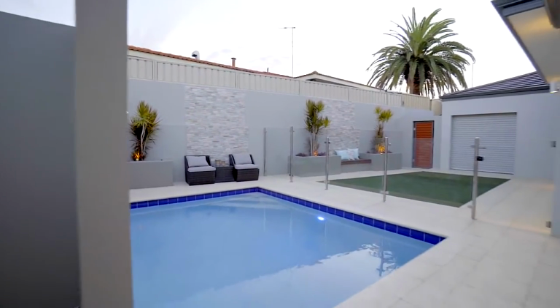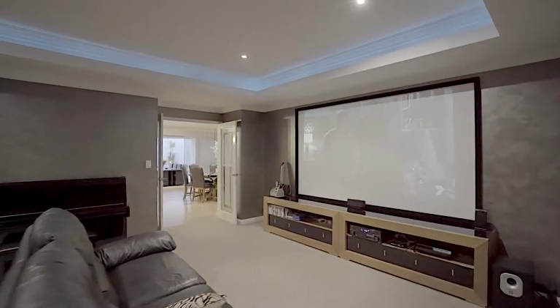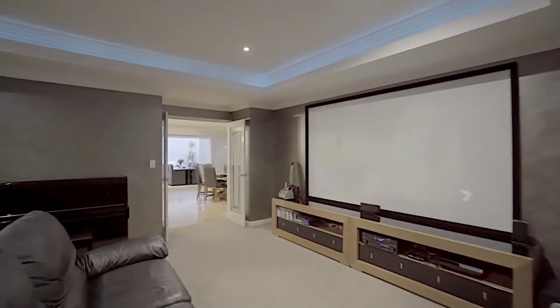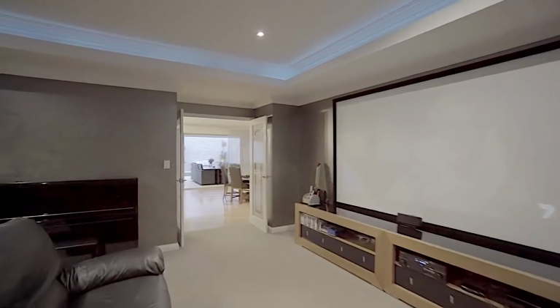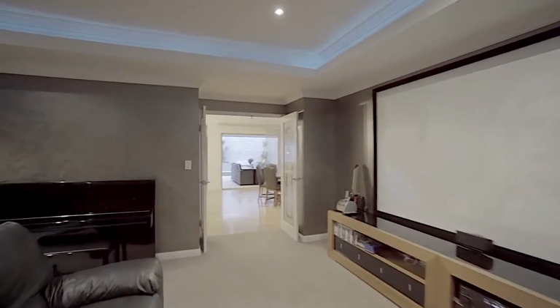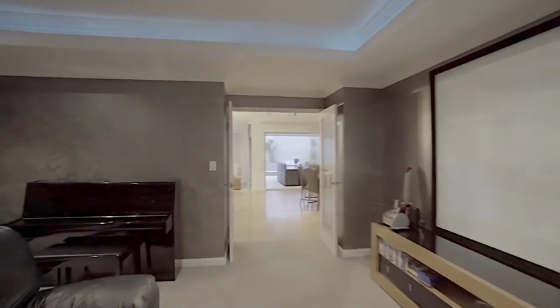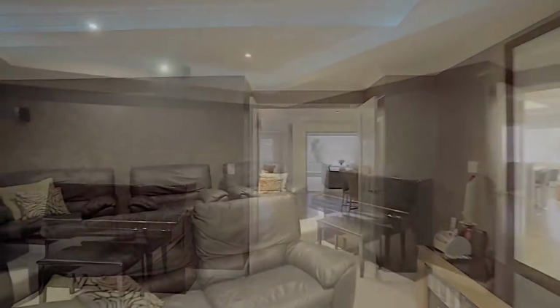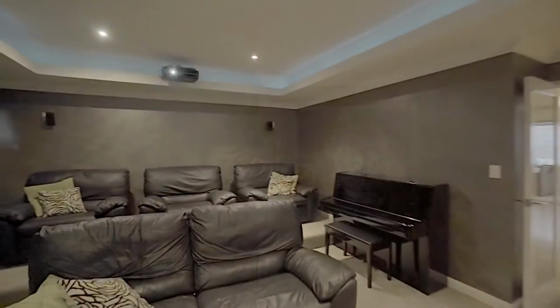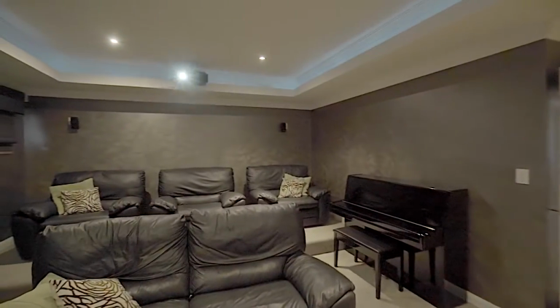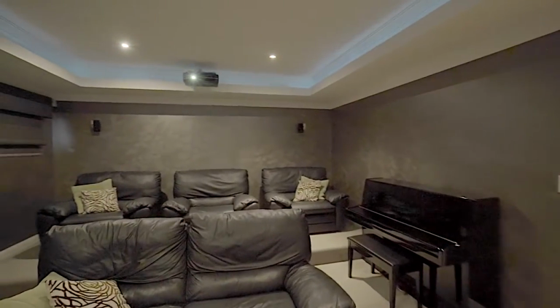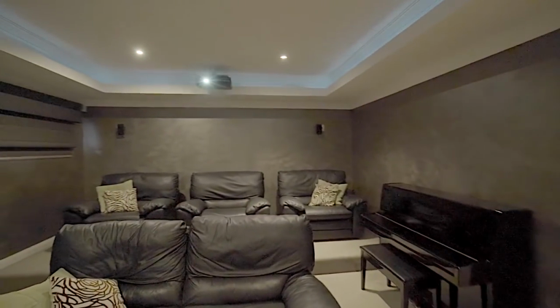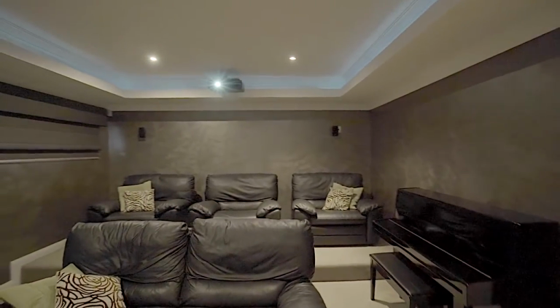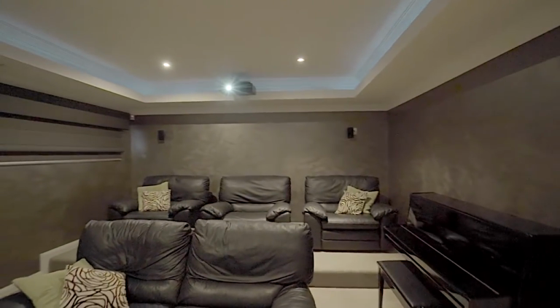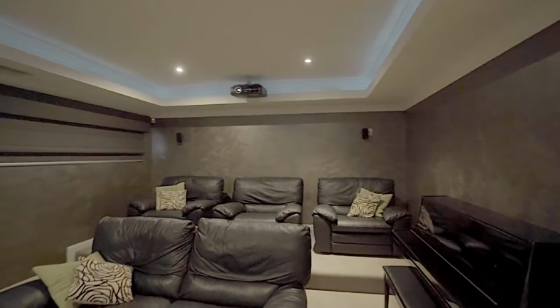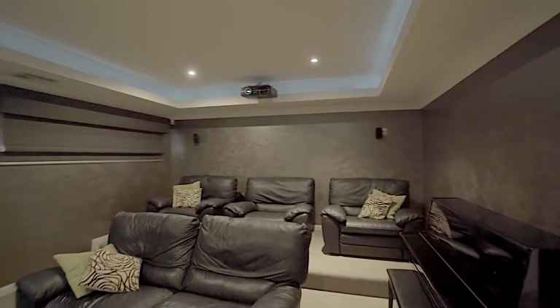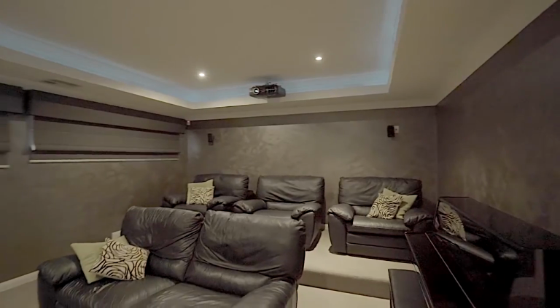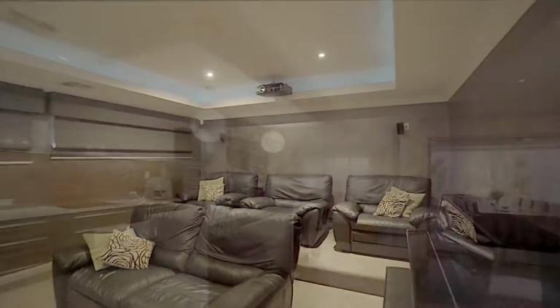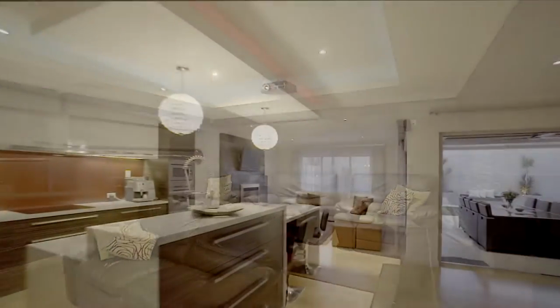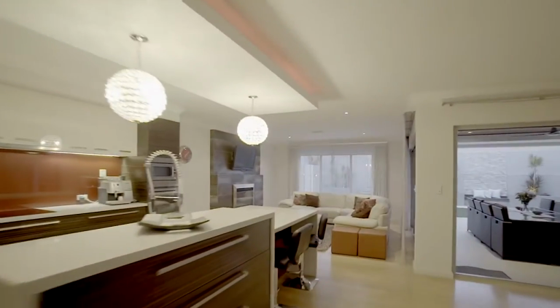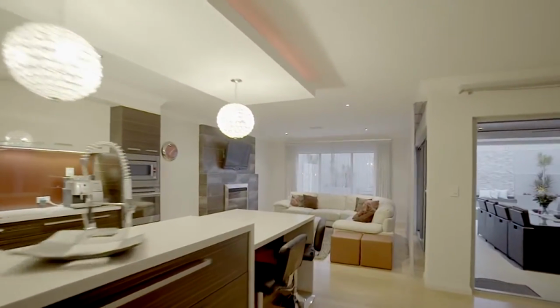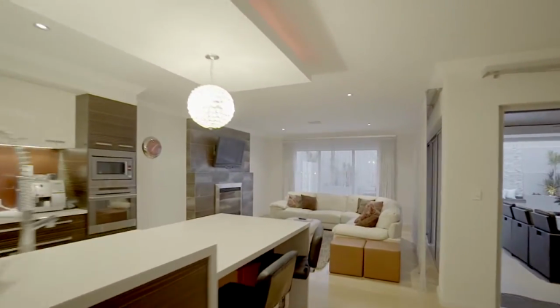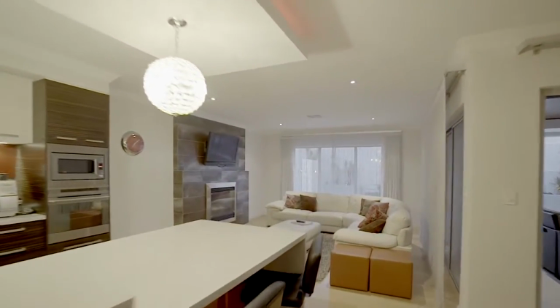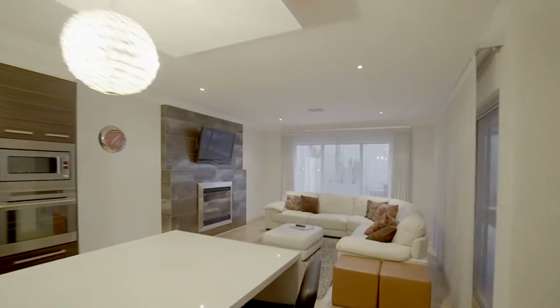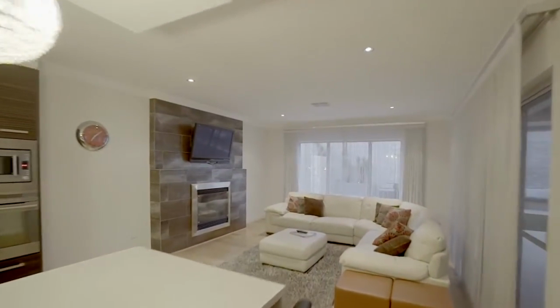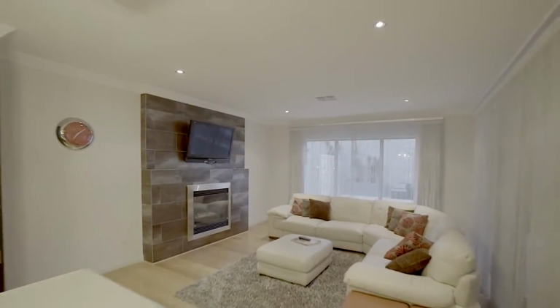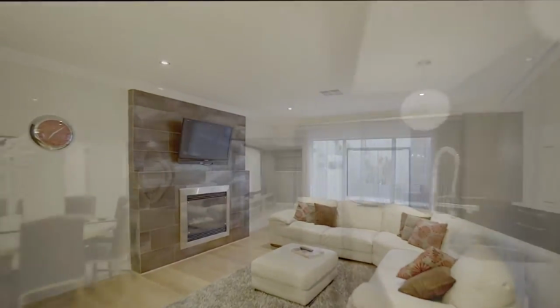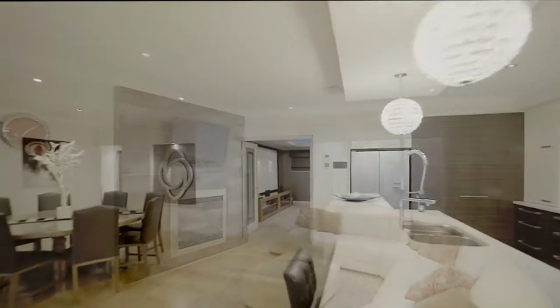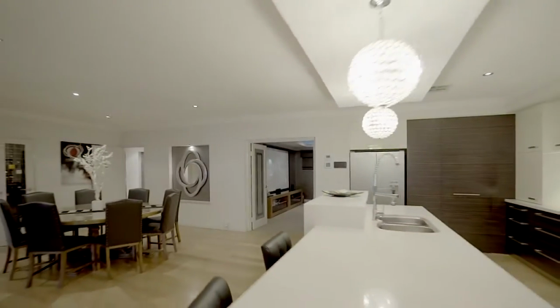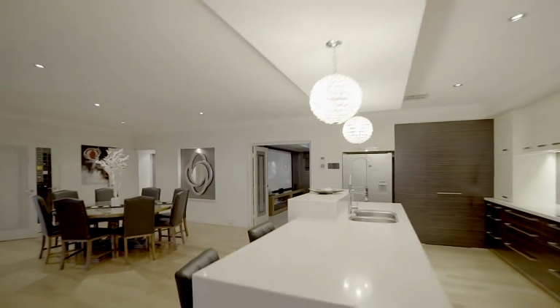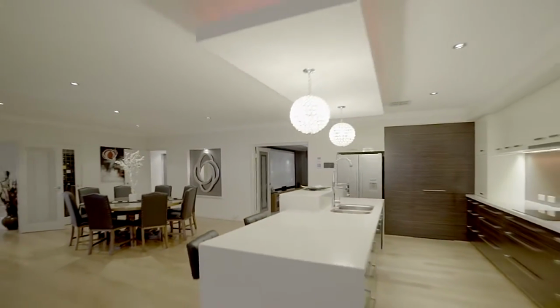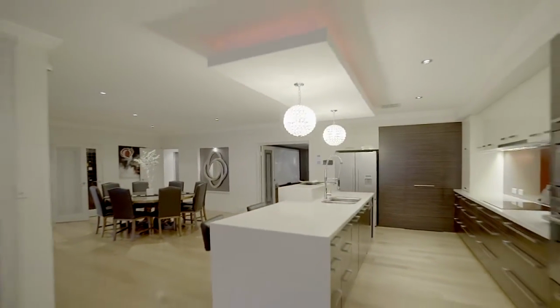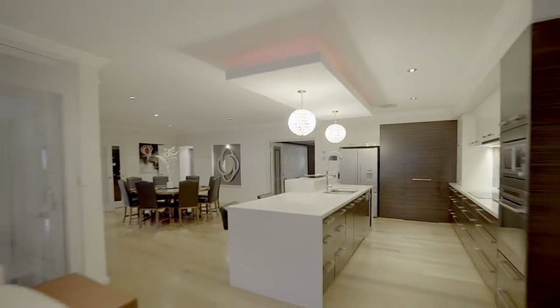A private home theatre with carpet ceiling and recessed mood lighting presents a perfect place to entertain family and friends, whilst the casual living area adjacent to the kitchen is perfect for cosy winter nights in front of the gas fireplace.